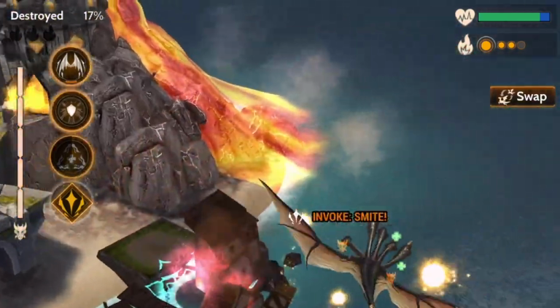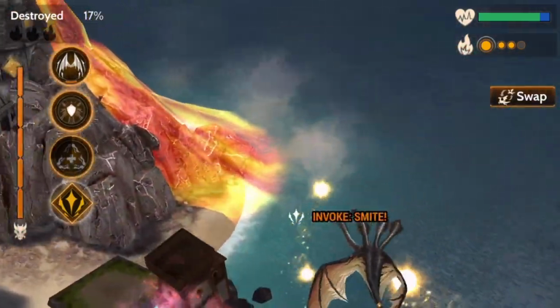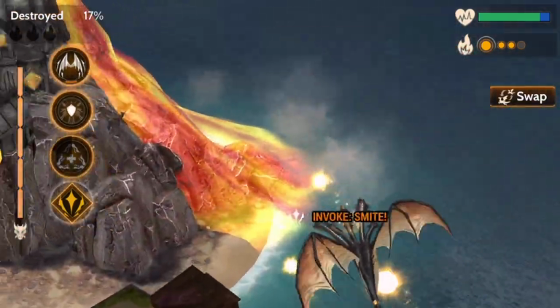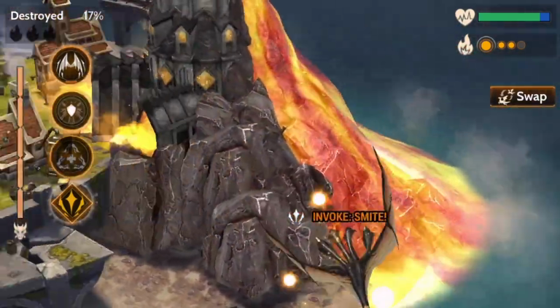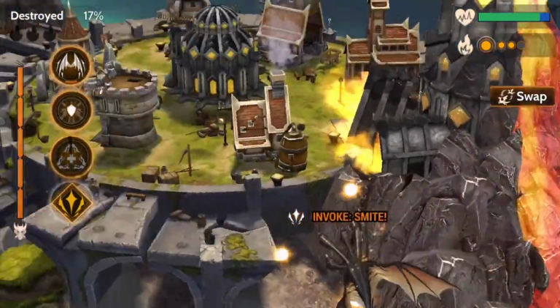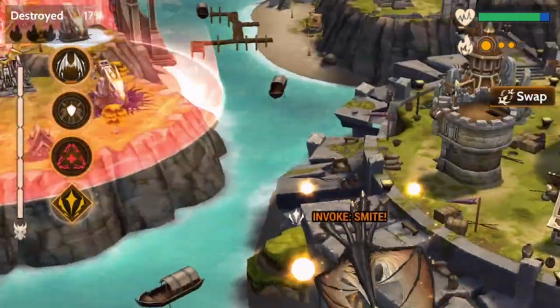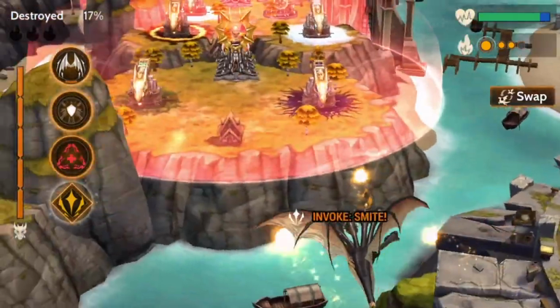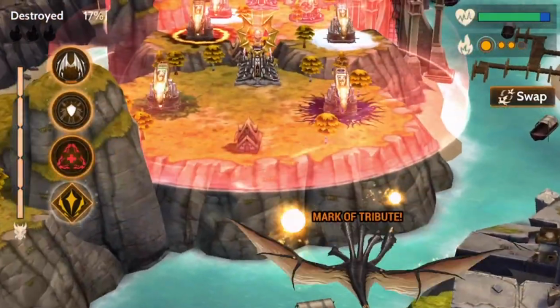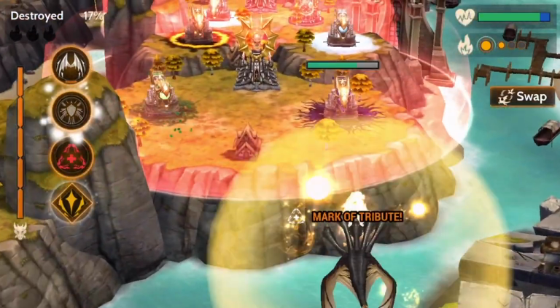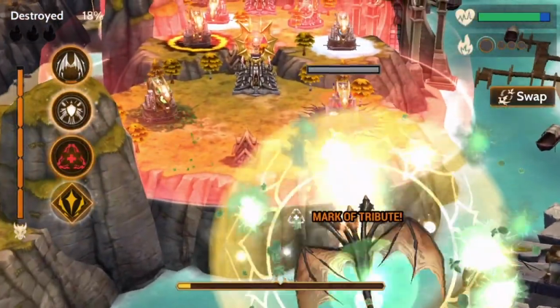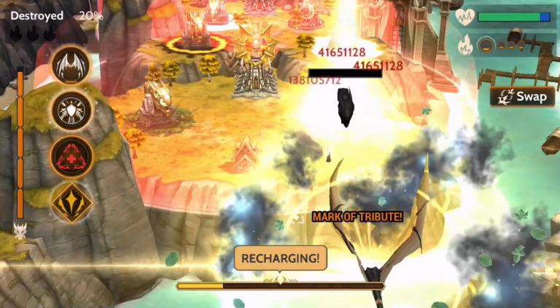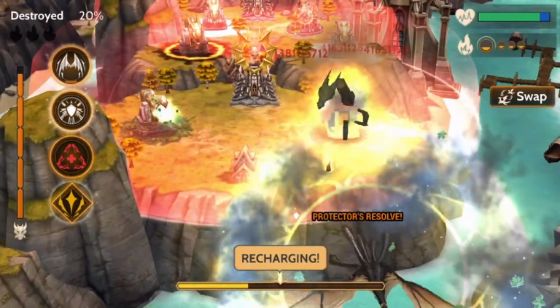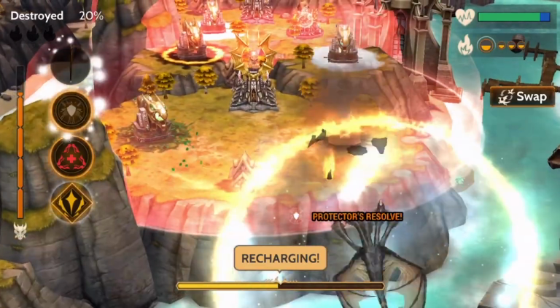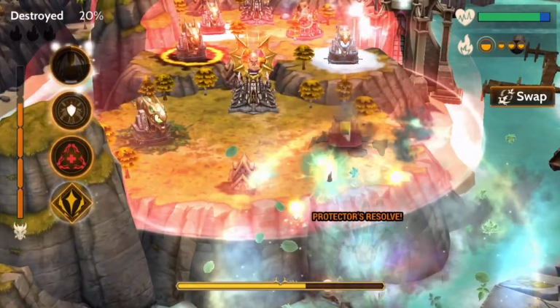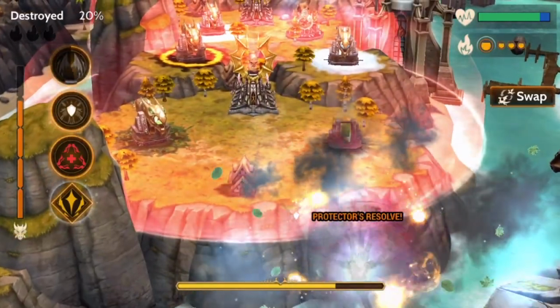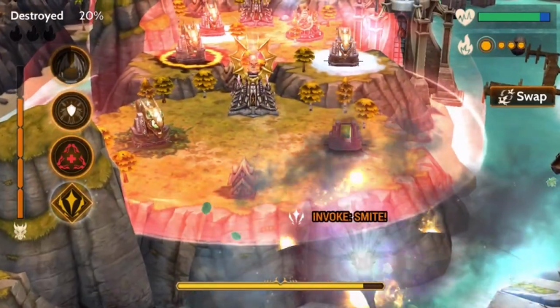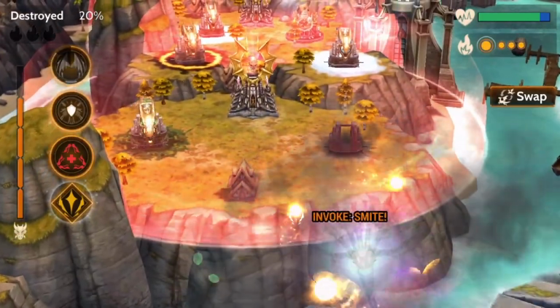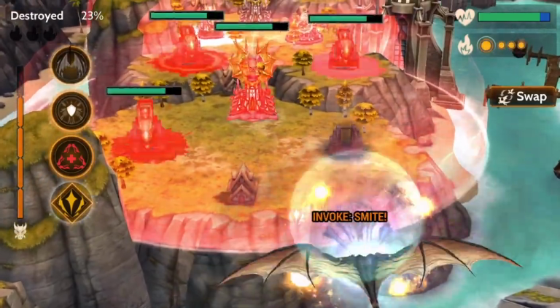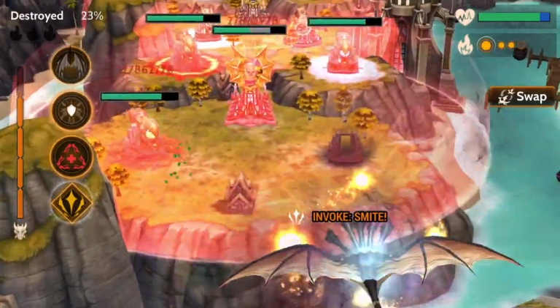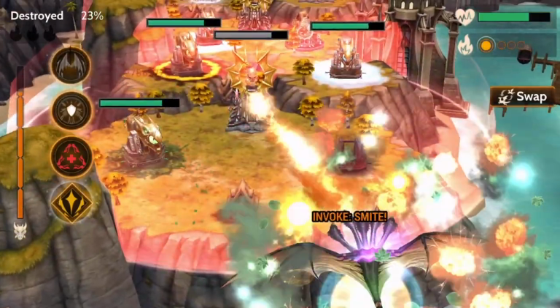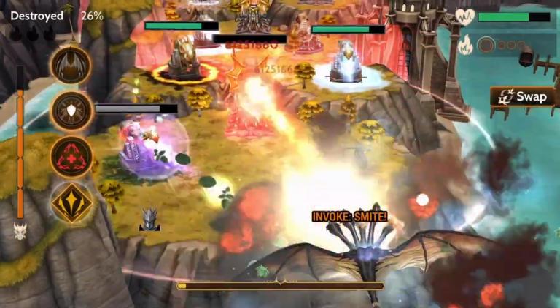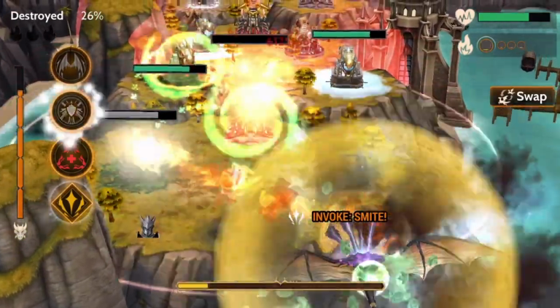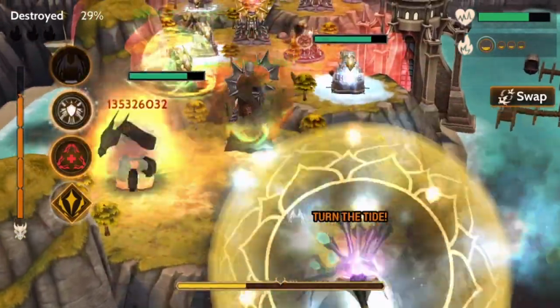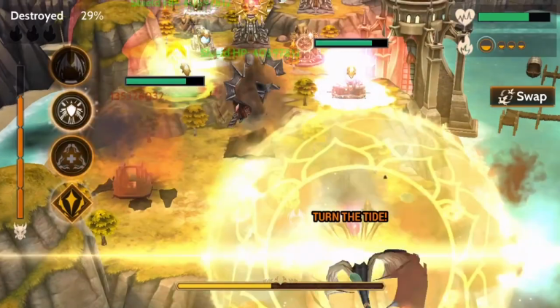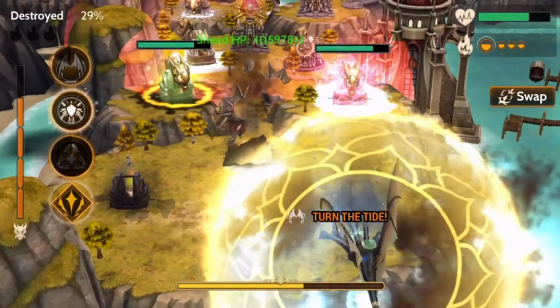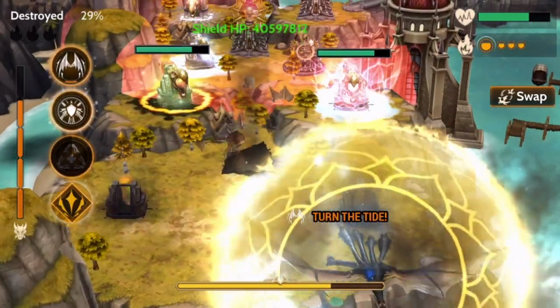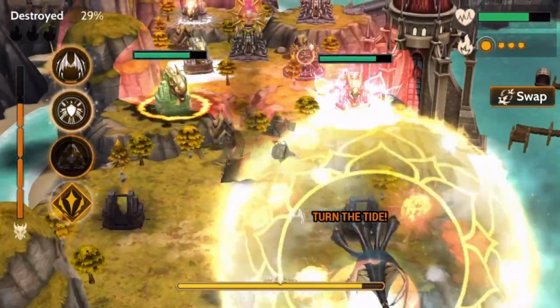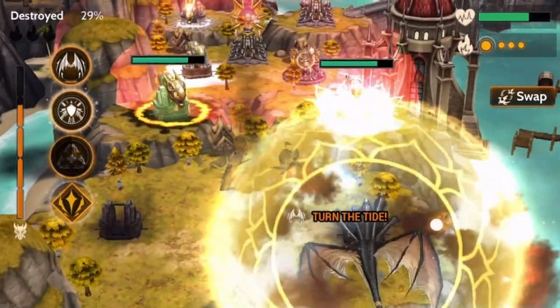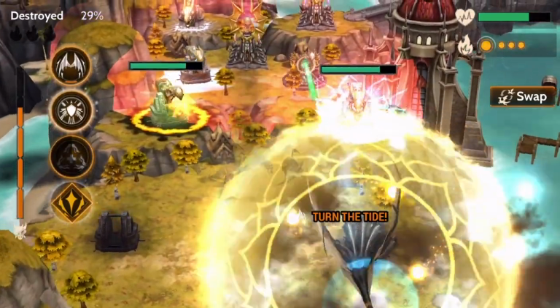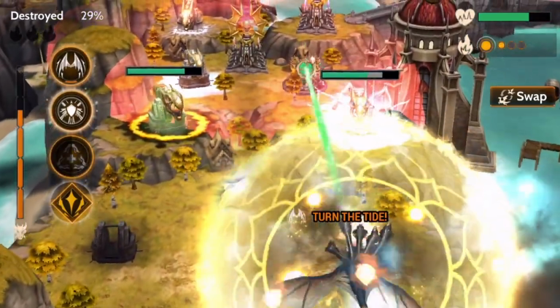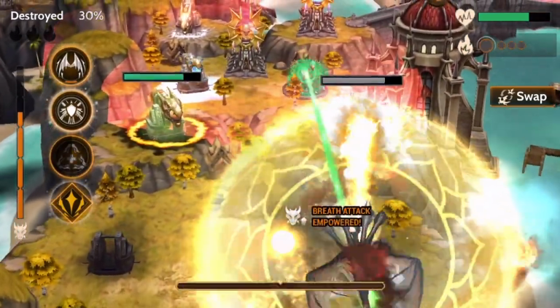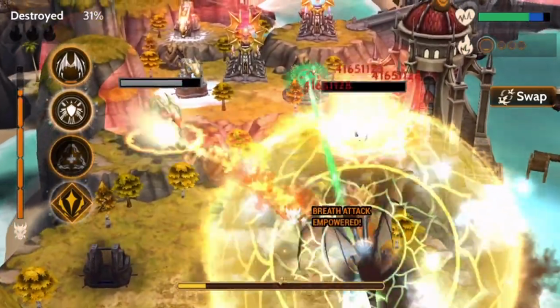Turn the Tide offers a mix of offensive and defensive utility. The bonus breath damage allows Naja to take down multiple towers per ammo cycle, and the cloak can be used to protect Naja during its reload period and to dodge mage tower super shots.